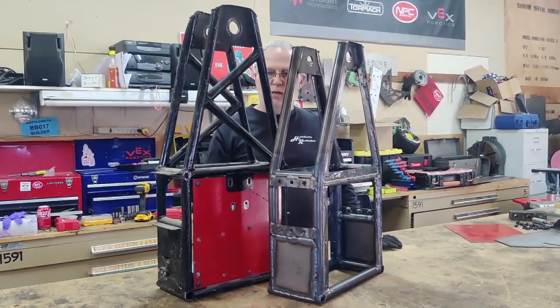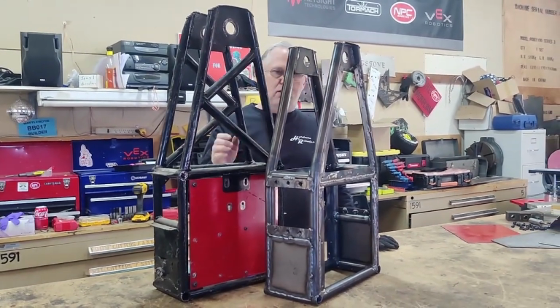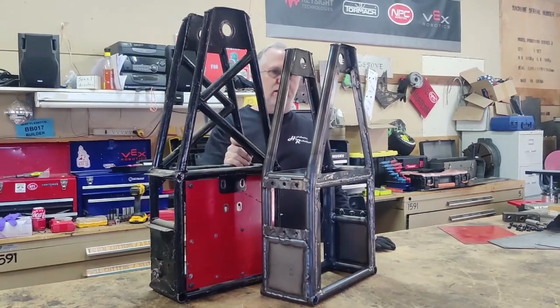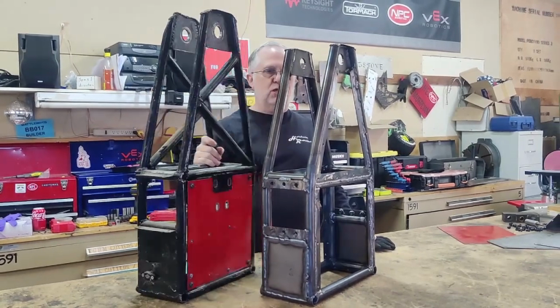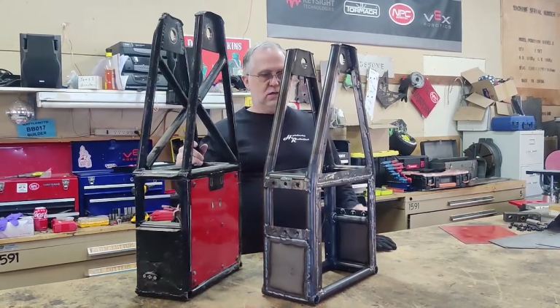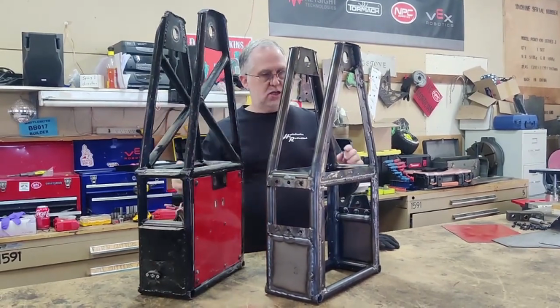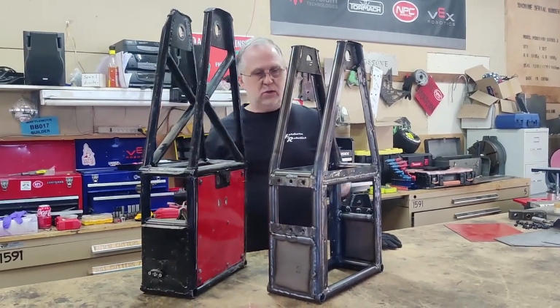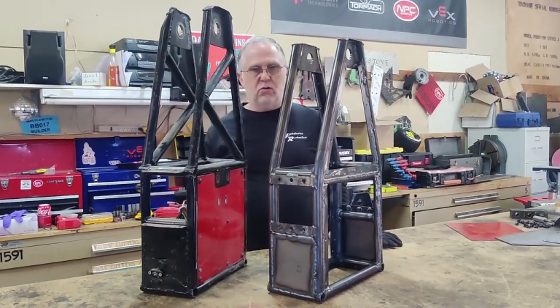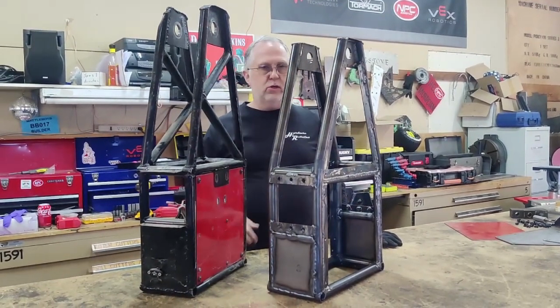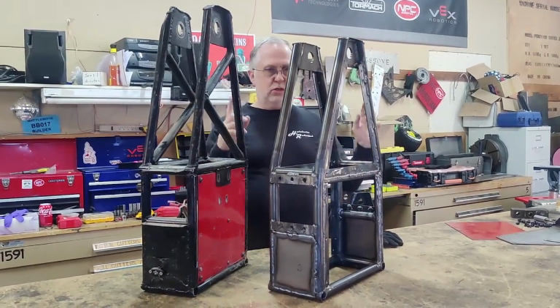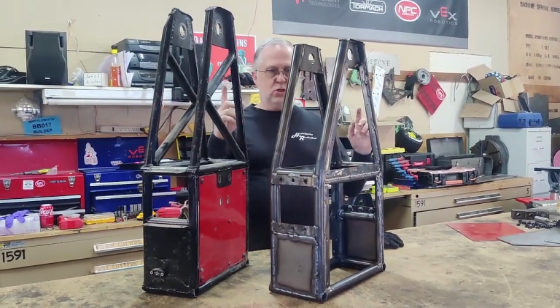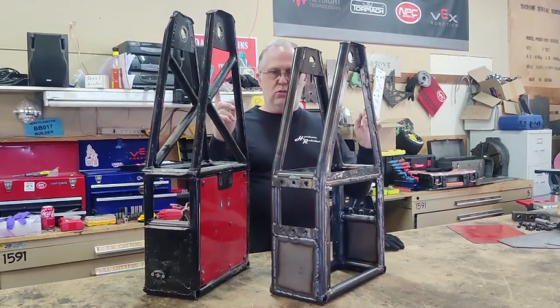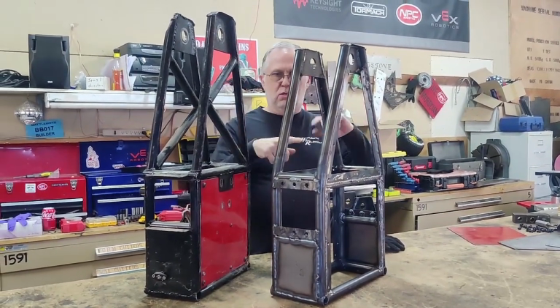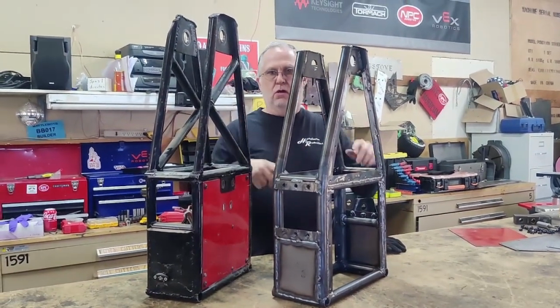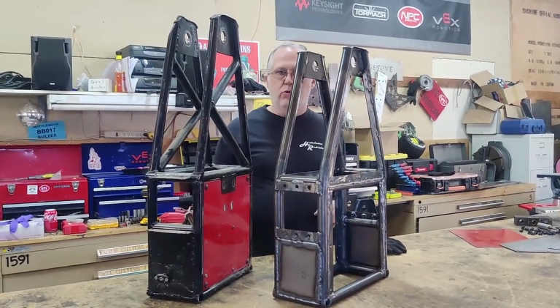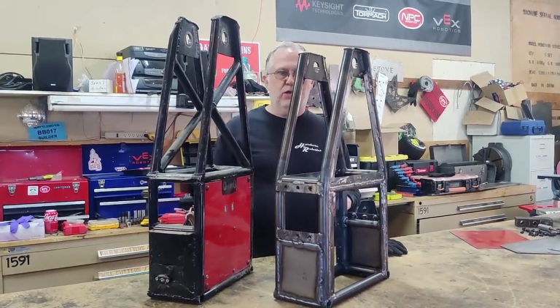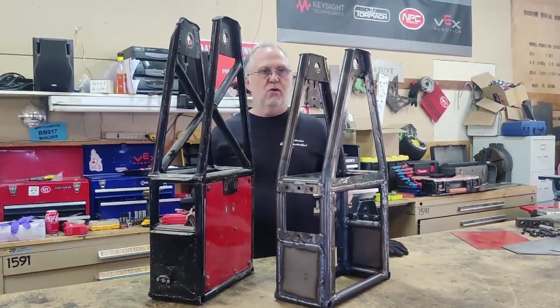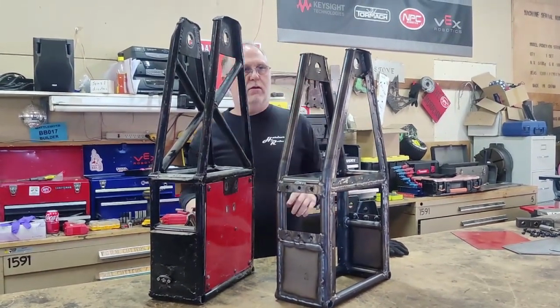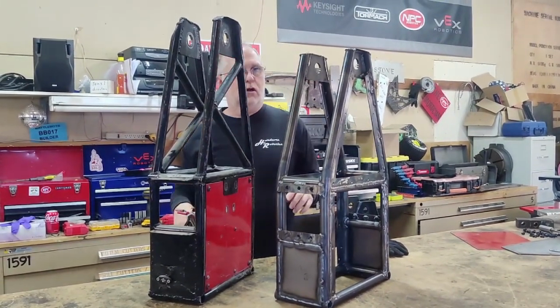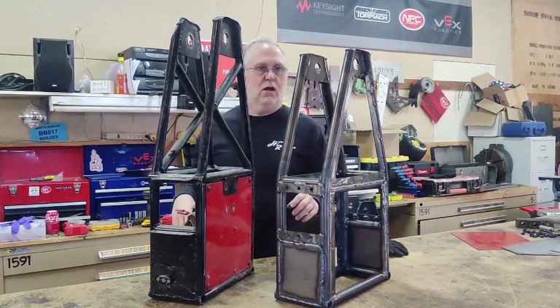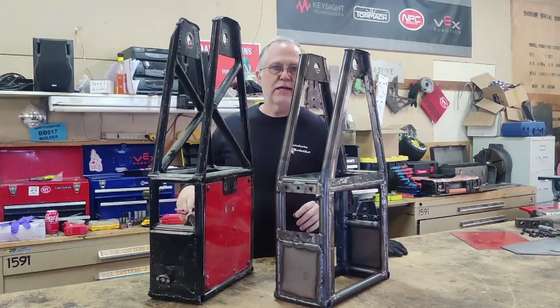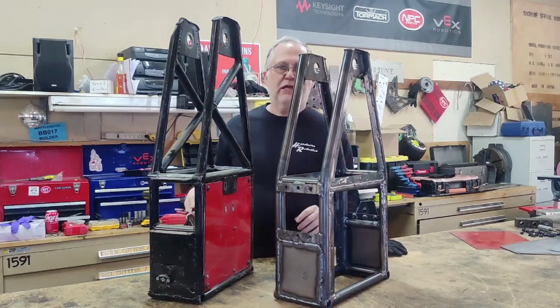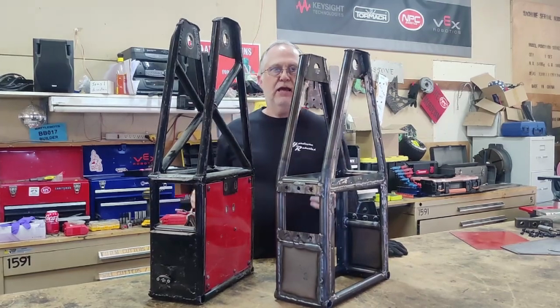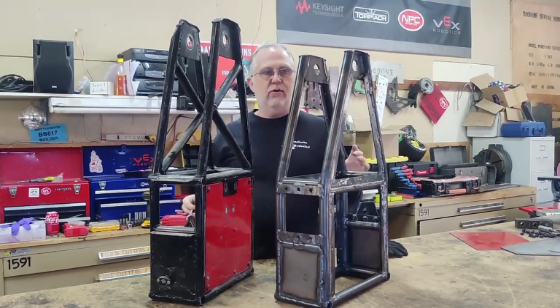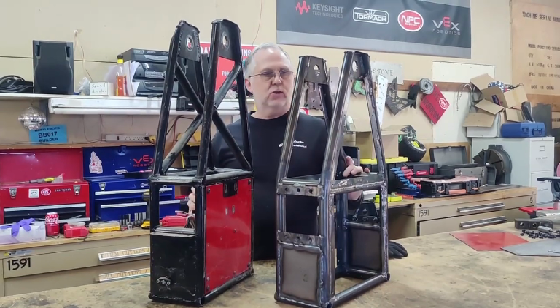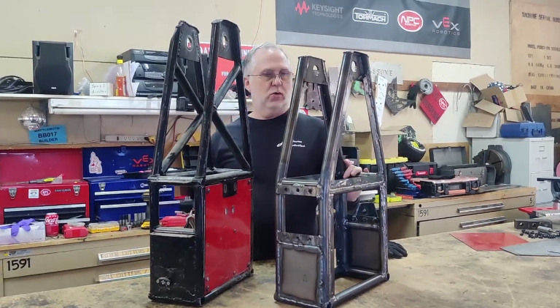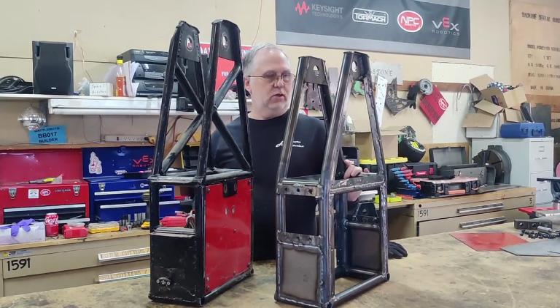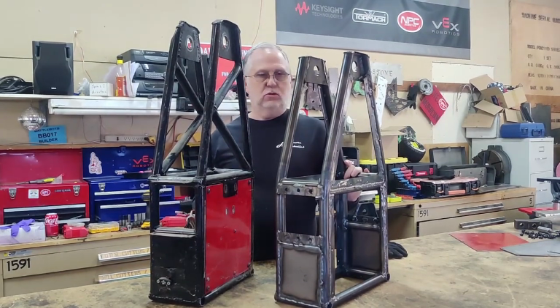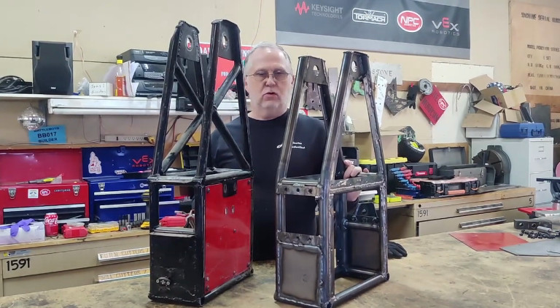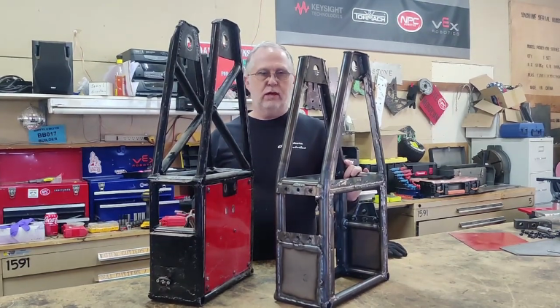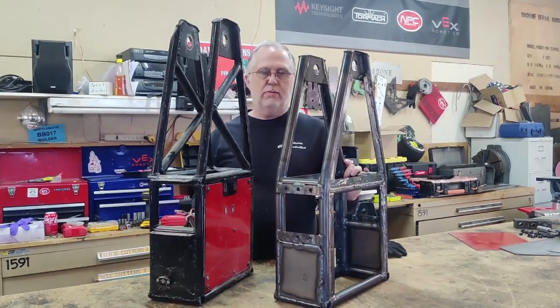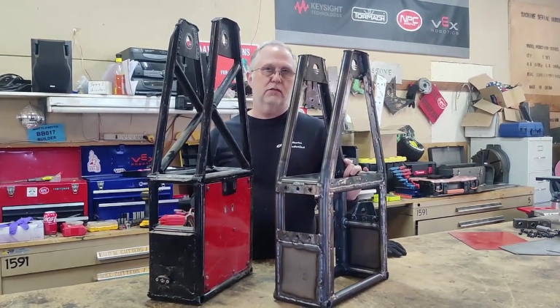That's how it's going to look. Let's throw some of the armor panels on and see how it's going to look when it competes.